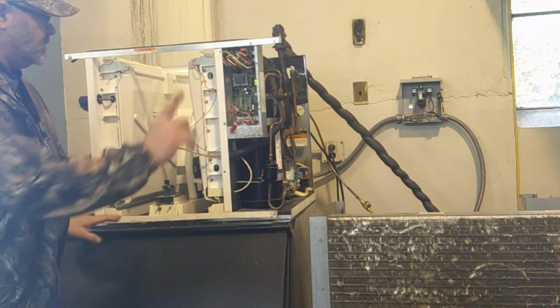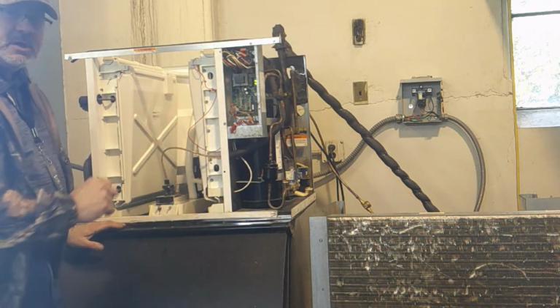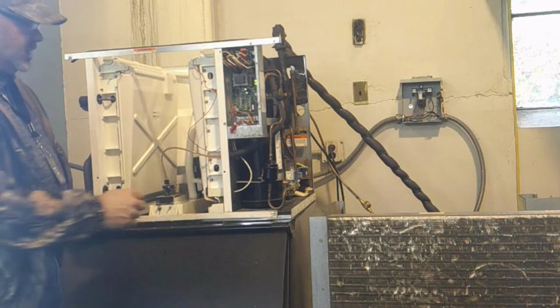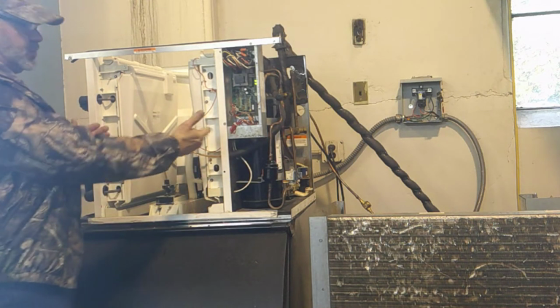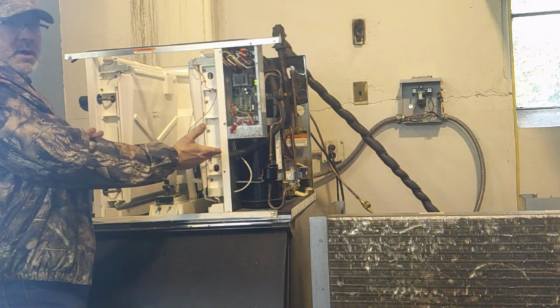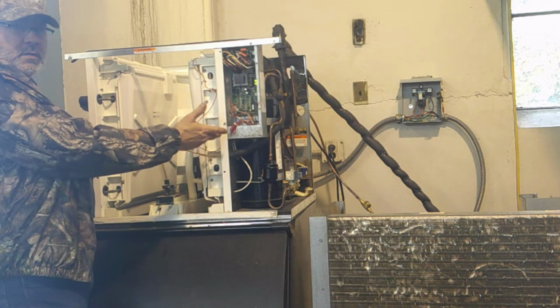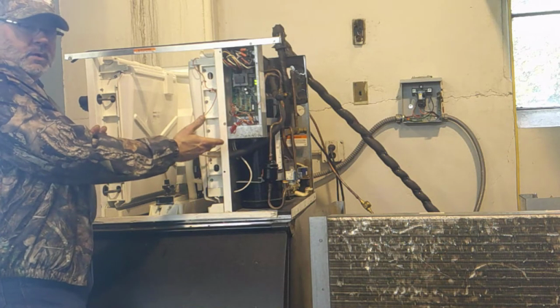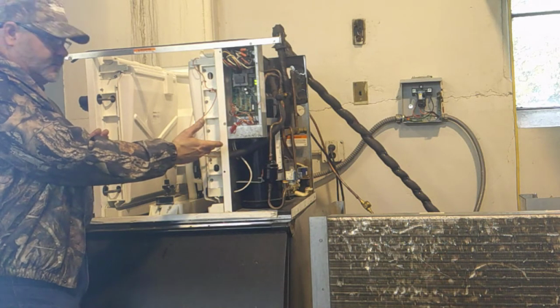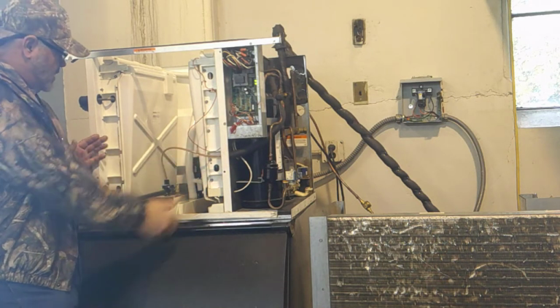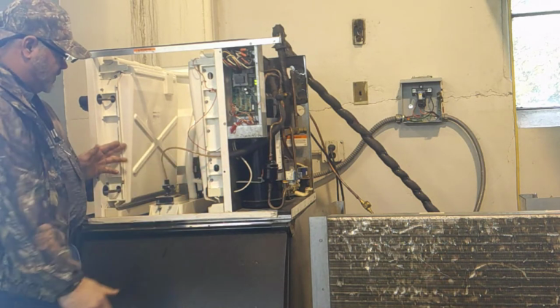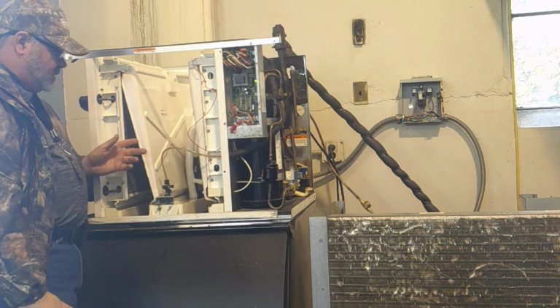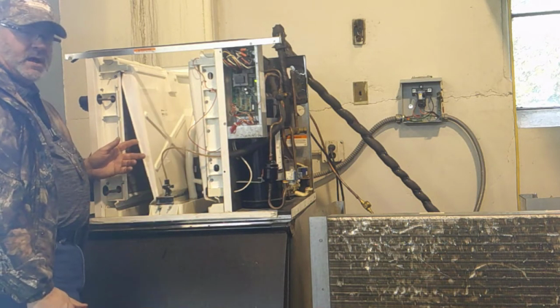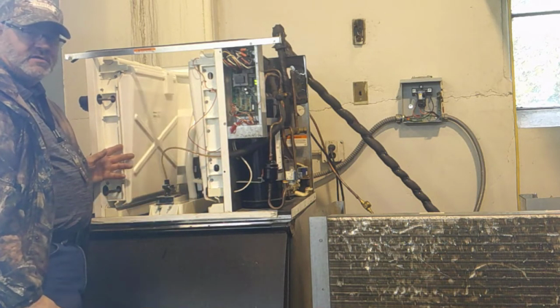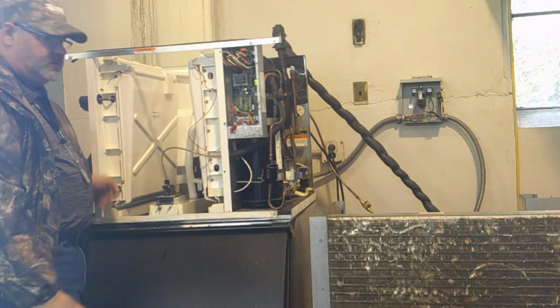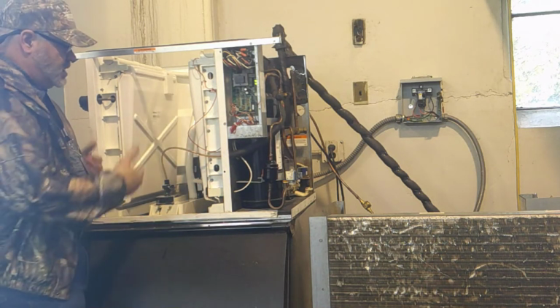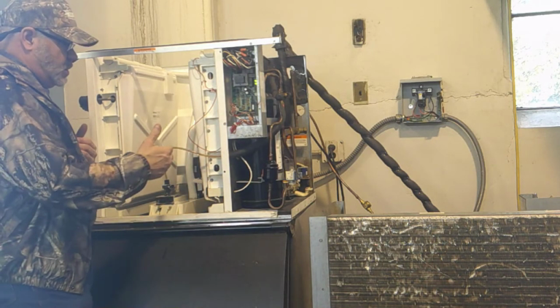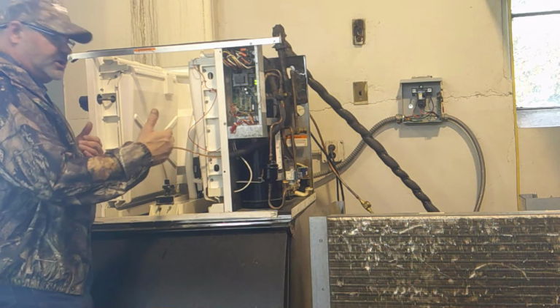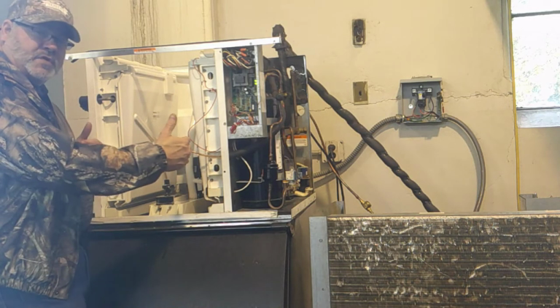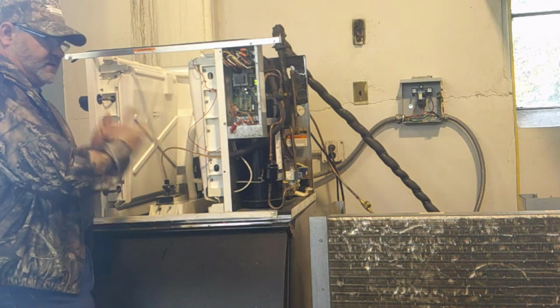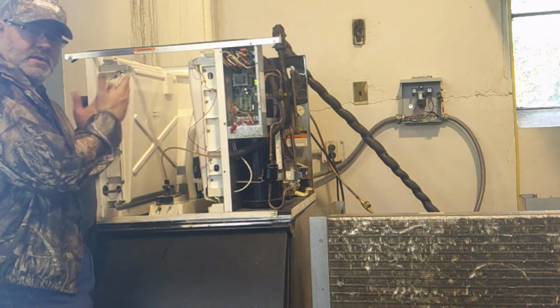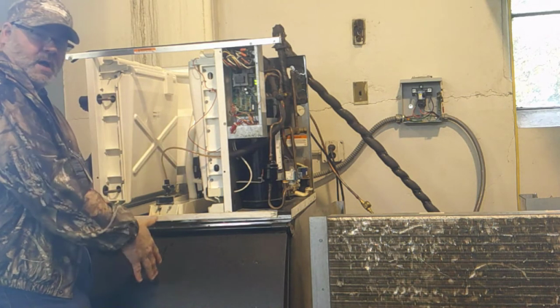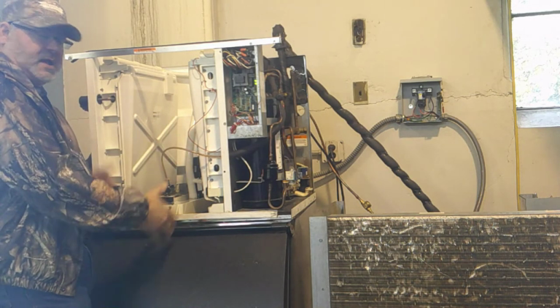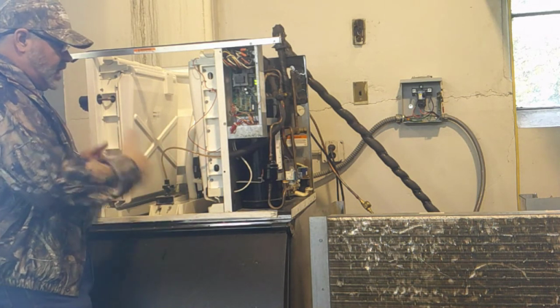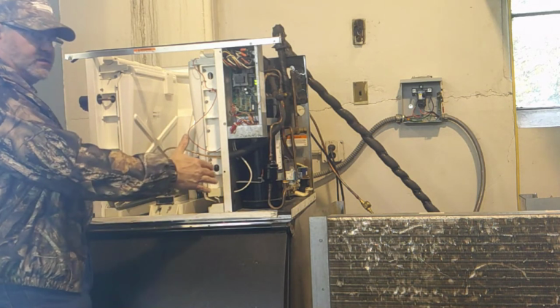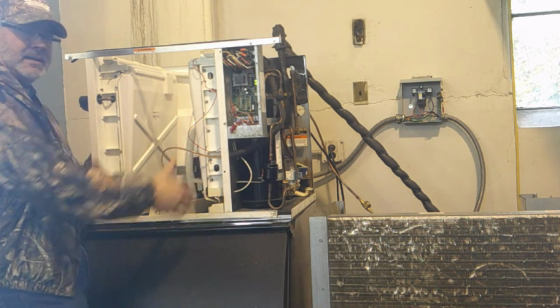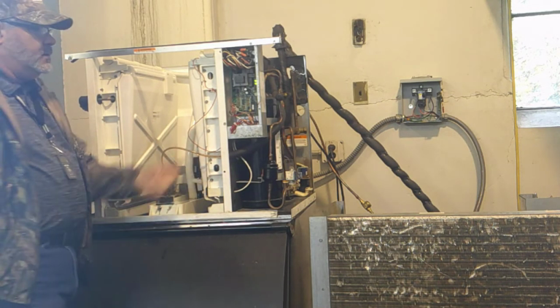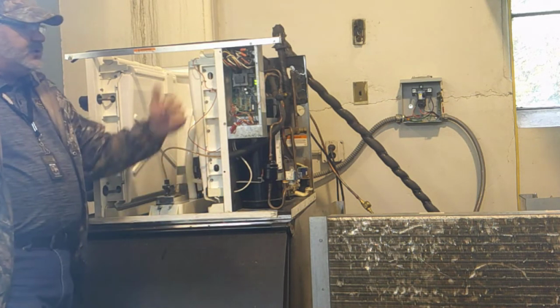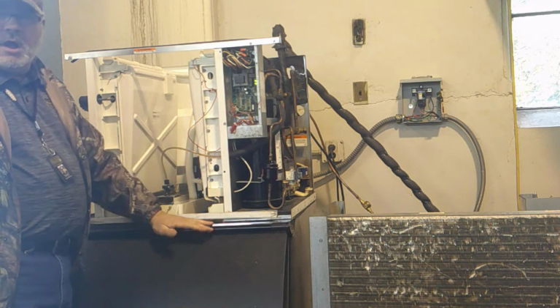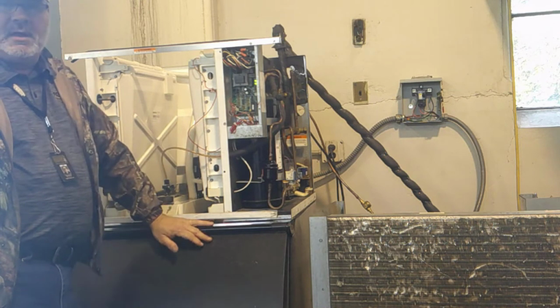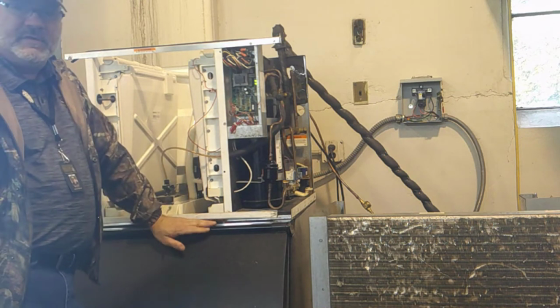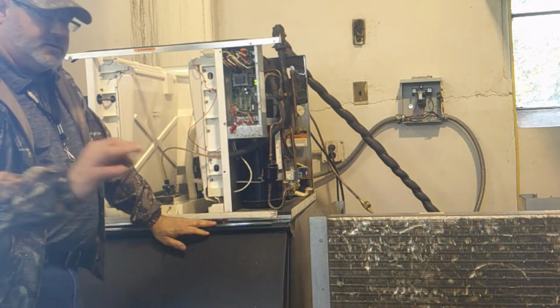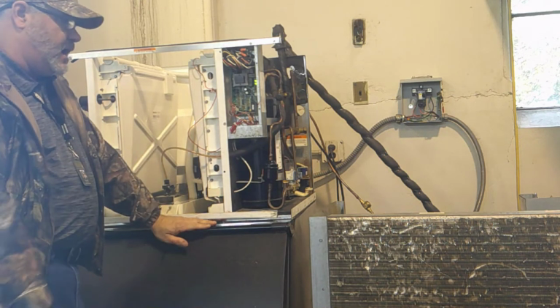This particular machine has two evaporators, one on the right and one on the left. They both have what they call ice curtains. So until both curtains have opened, dropped the ice, and closed back, the machine will not go back into the freeze cycle until that happens.